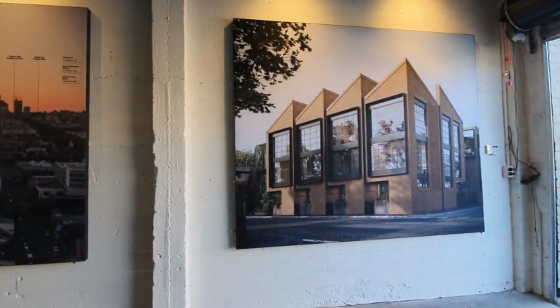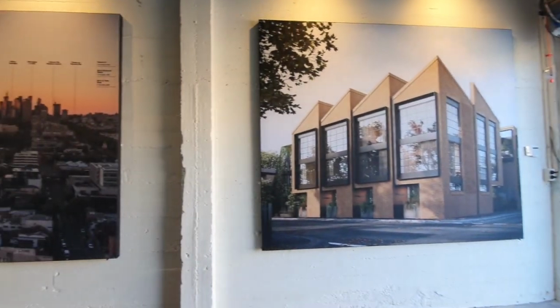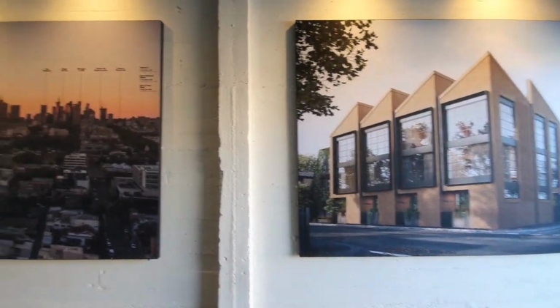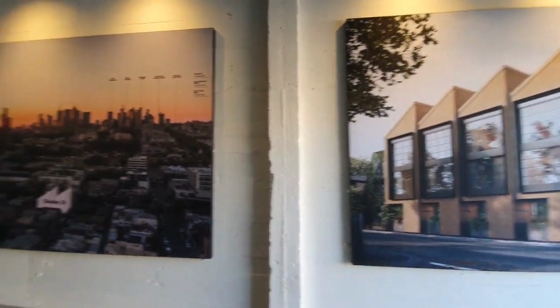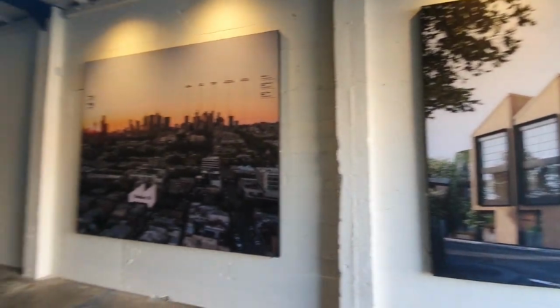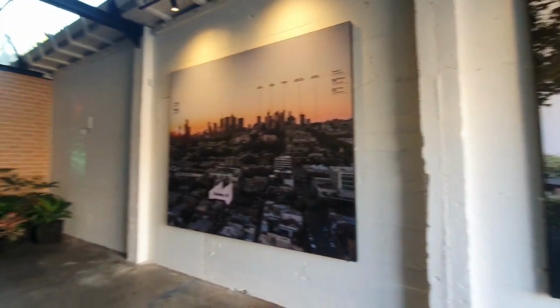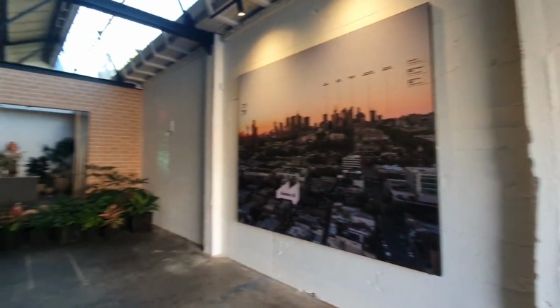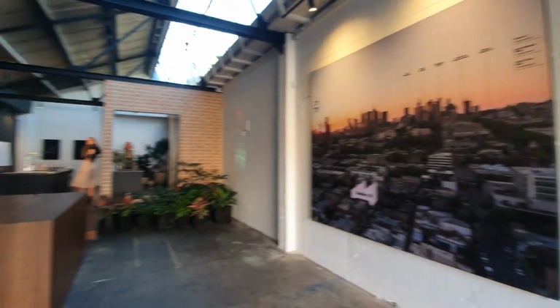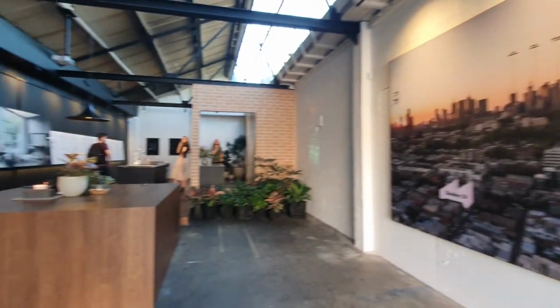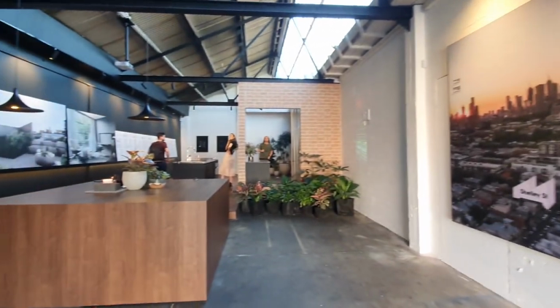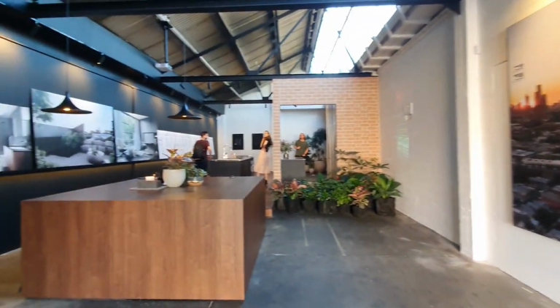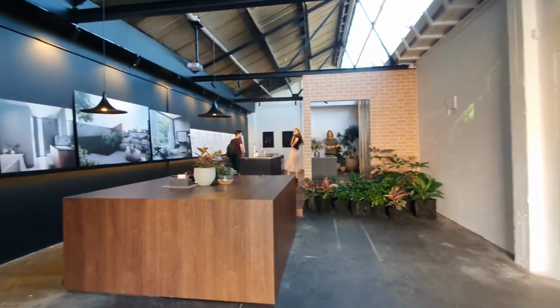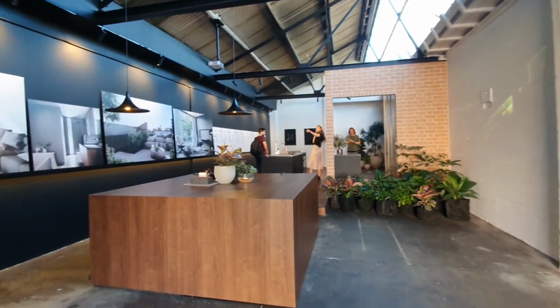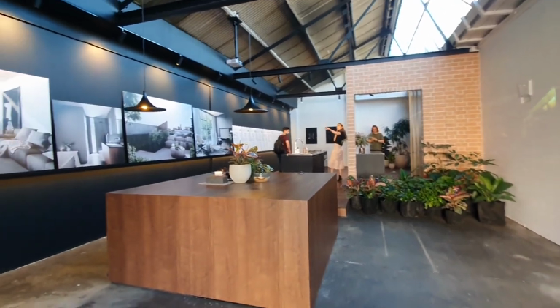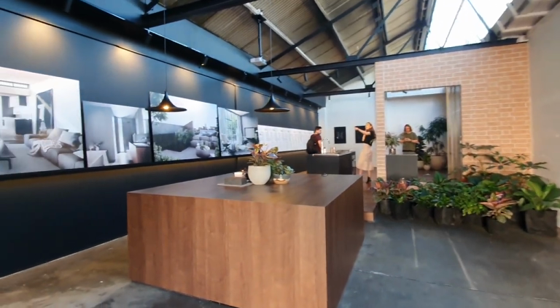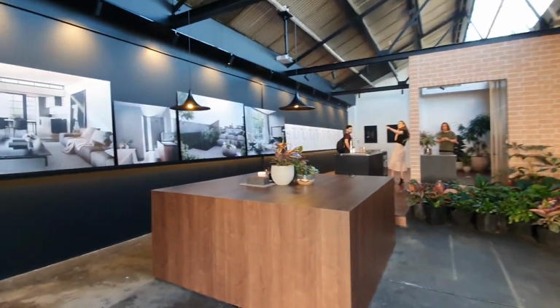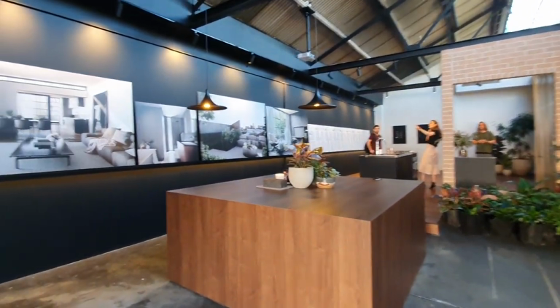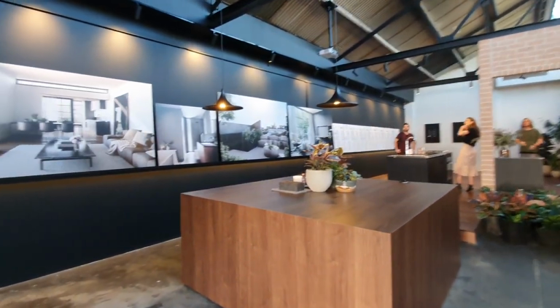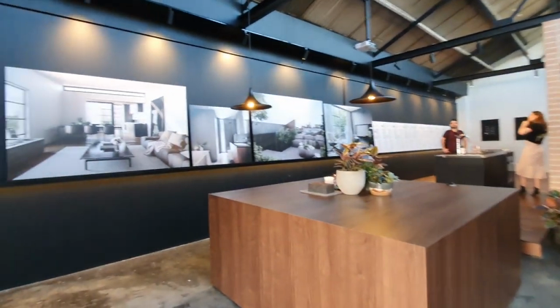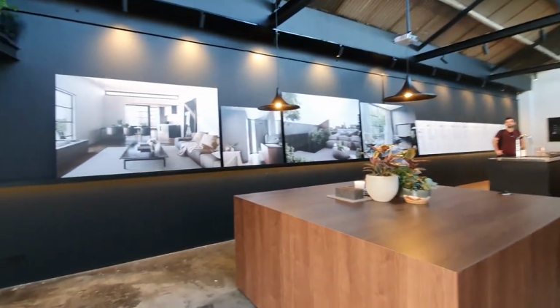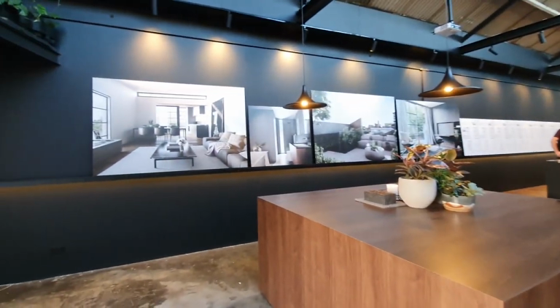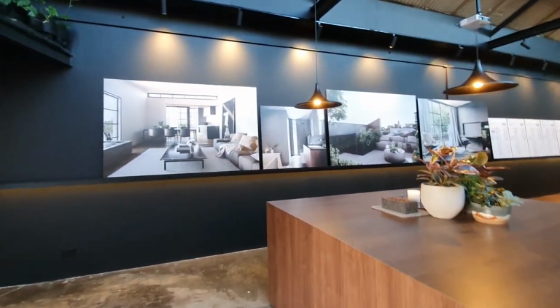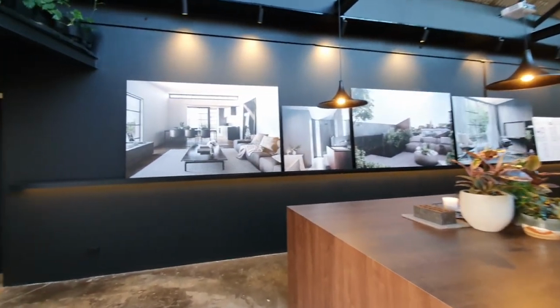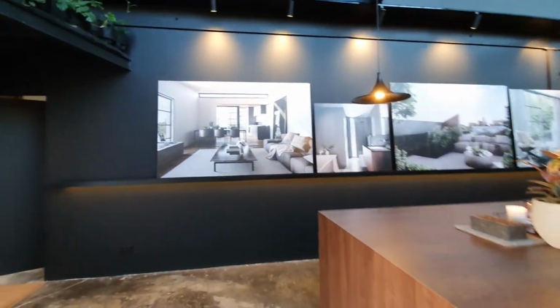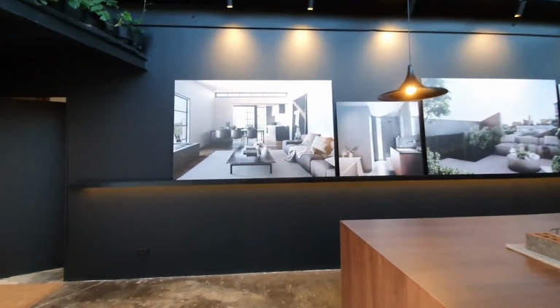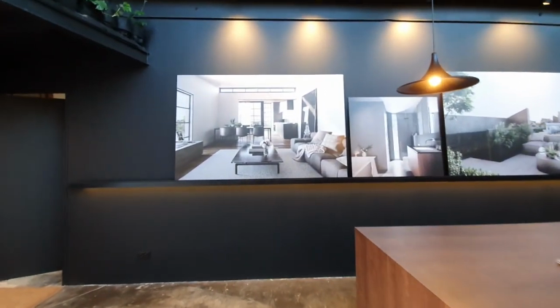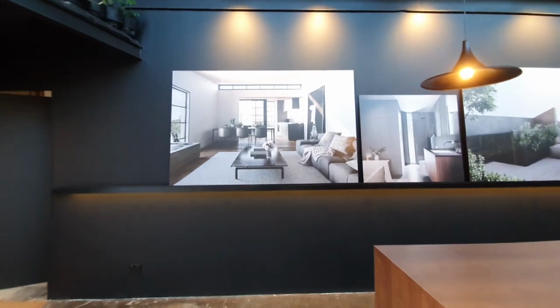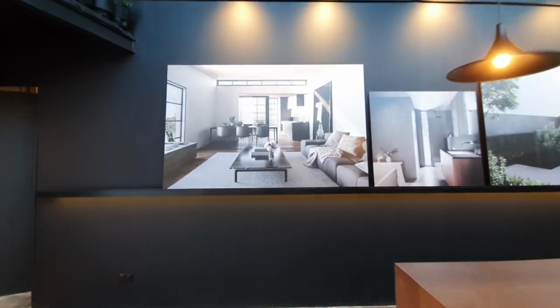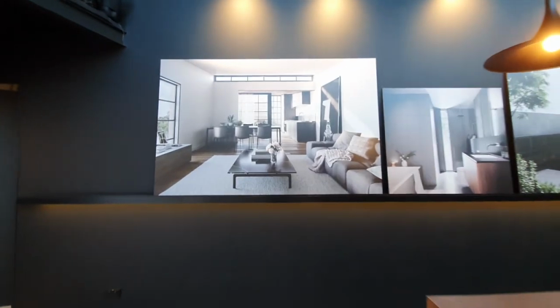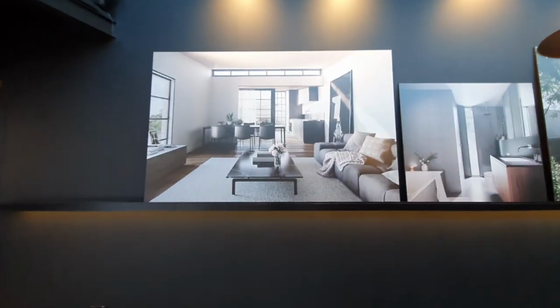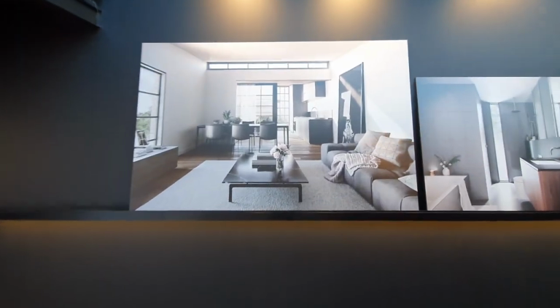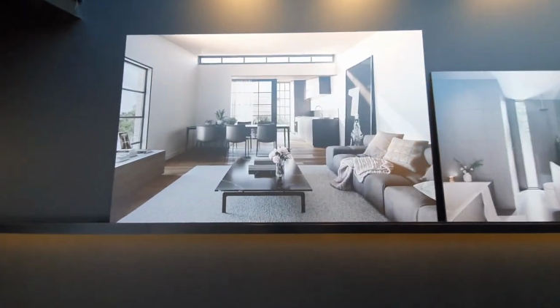As you can see, the display suite is set out in one expansive room with elements of each townhouse on display. This gives buyers an idea of the colour scheme, the materials, as well as some of the fixtures and fittings.